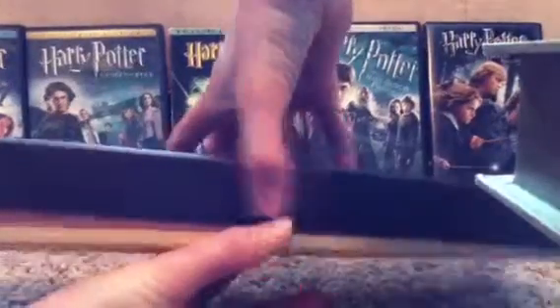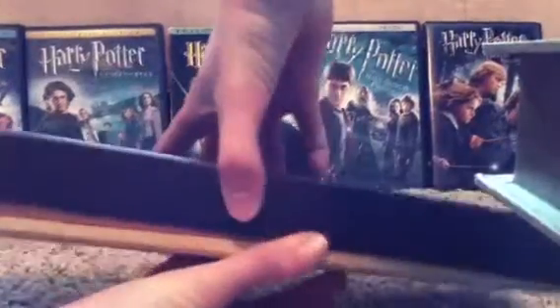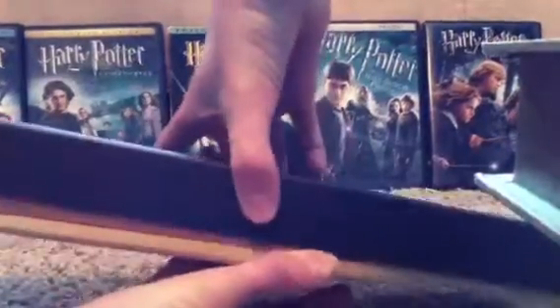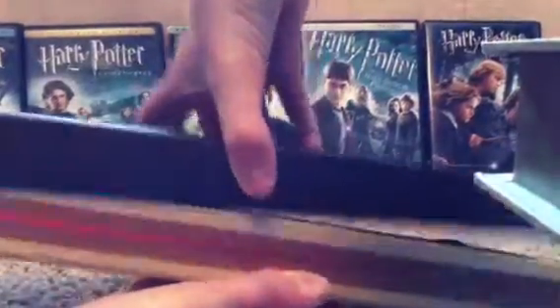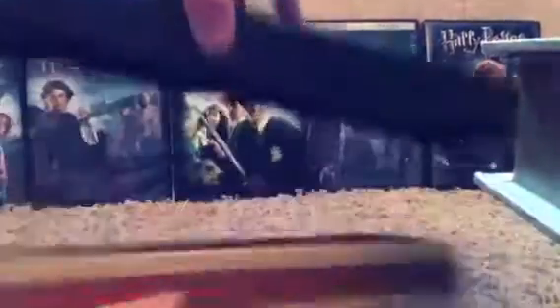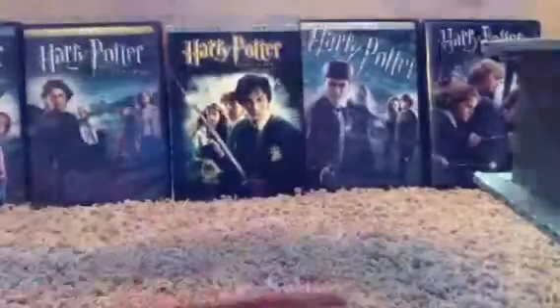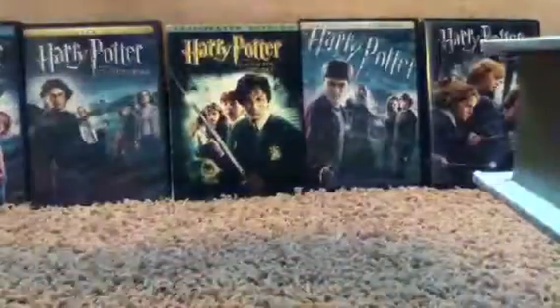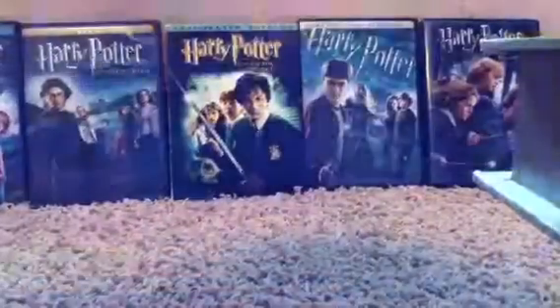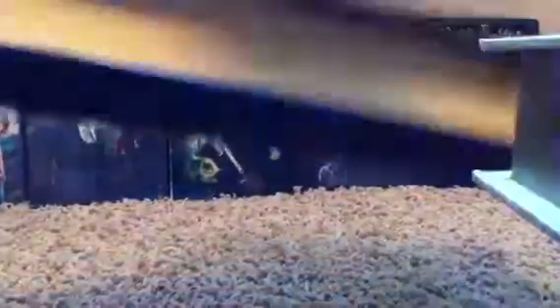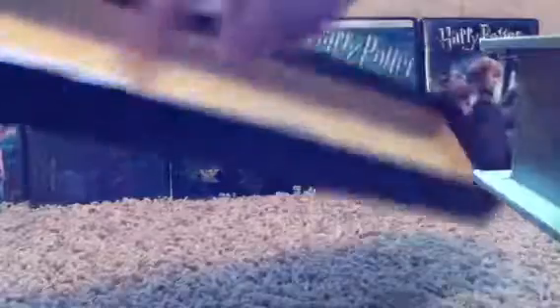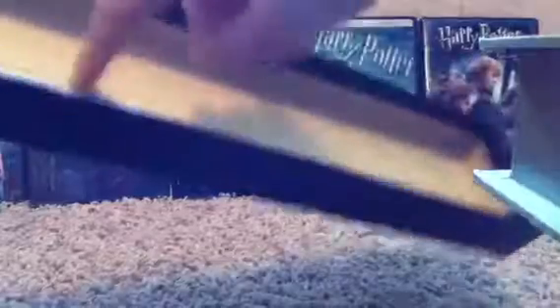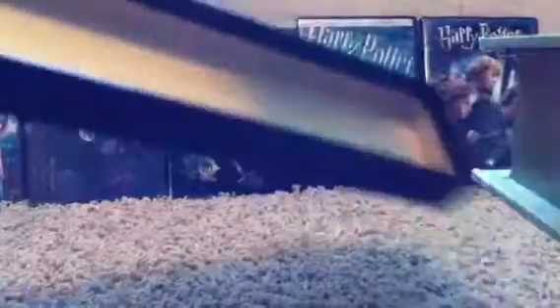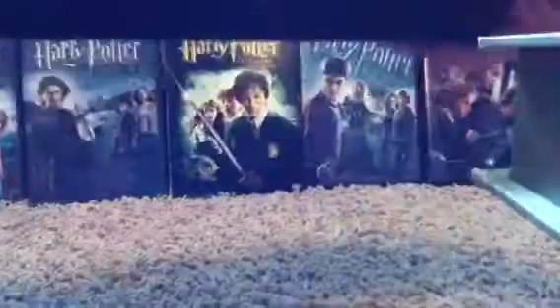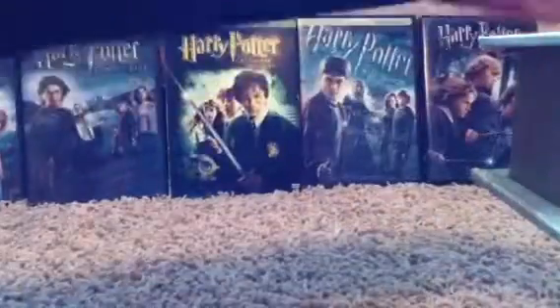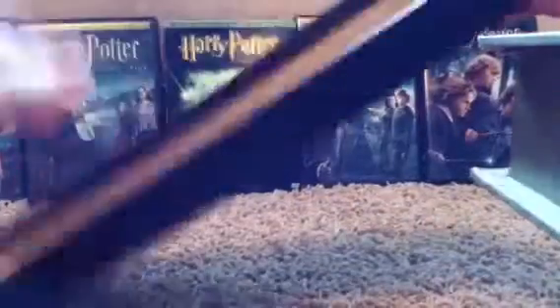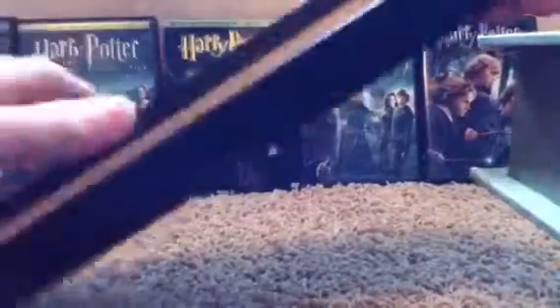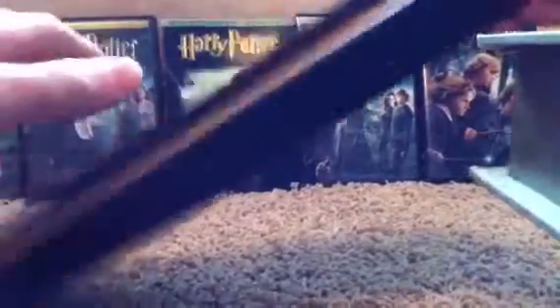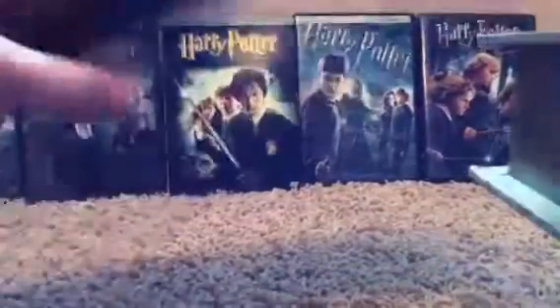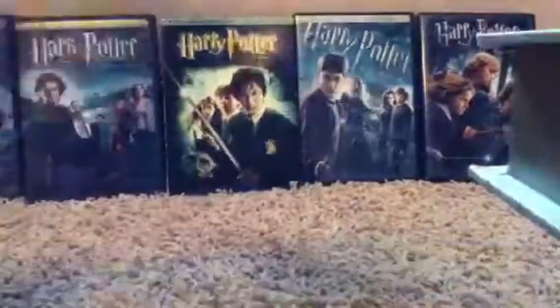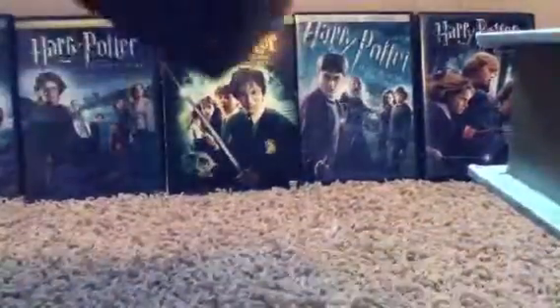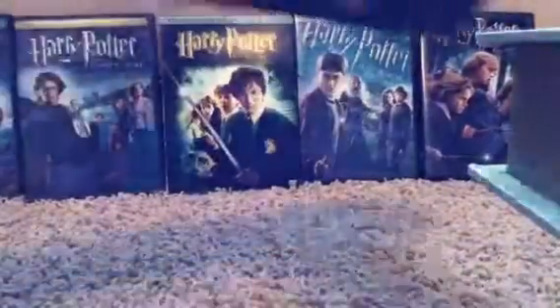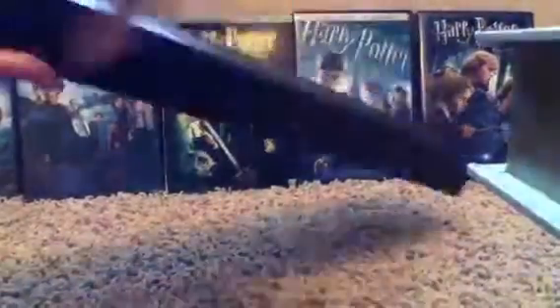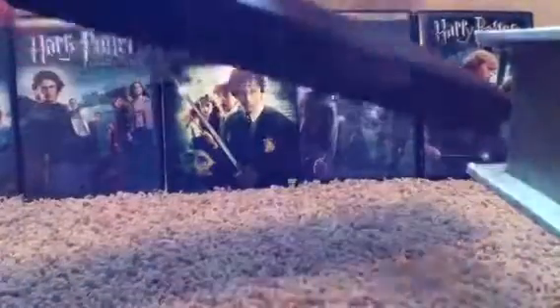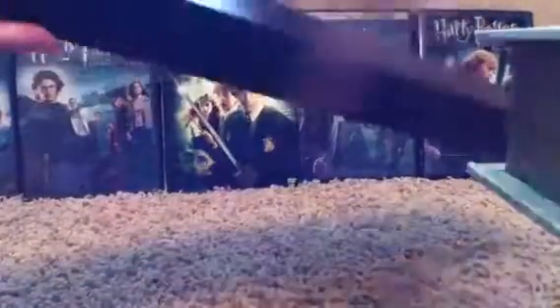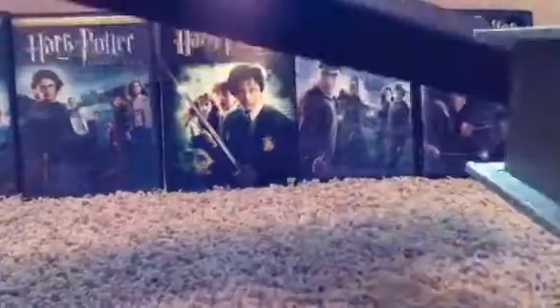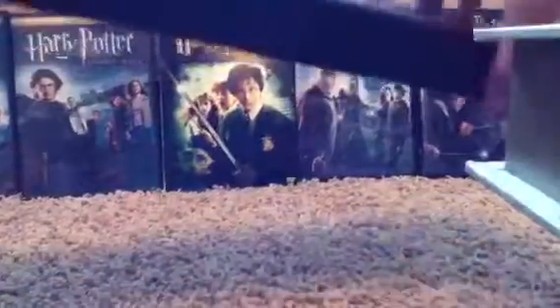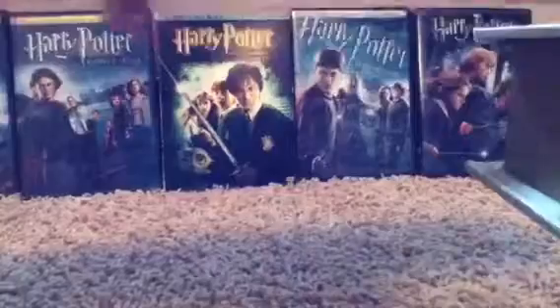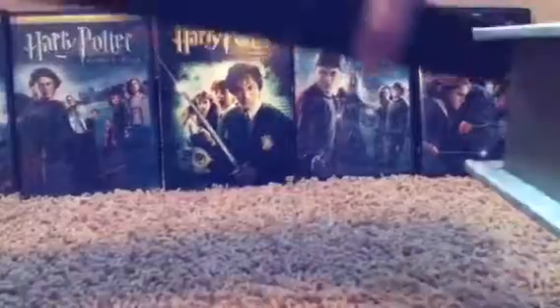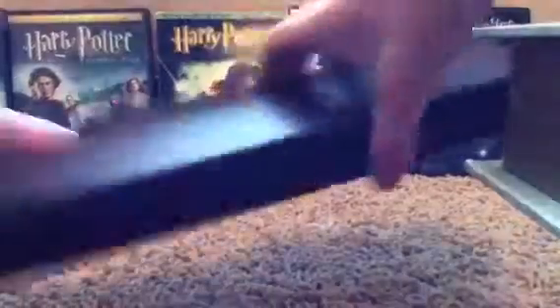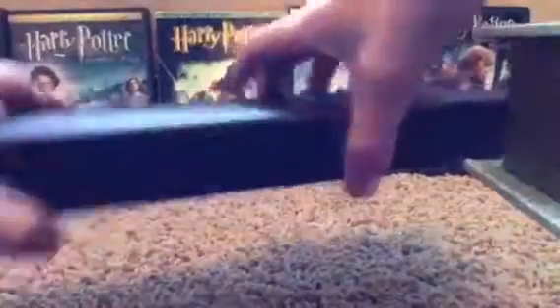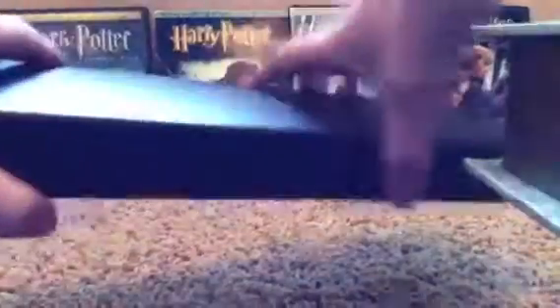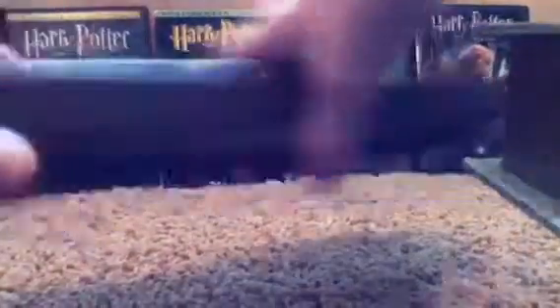You open this, and on the top it's just like cardboard. And there's no sleeve like in the collector's boxes.